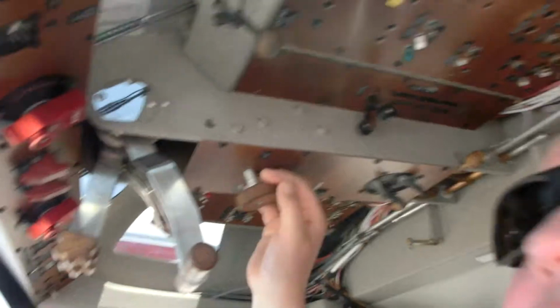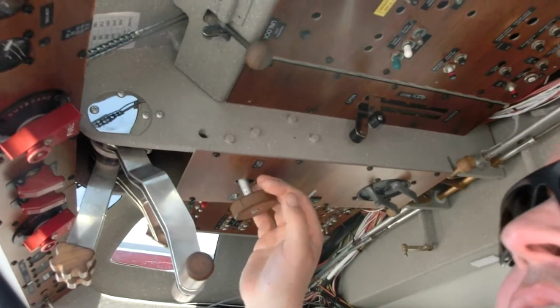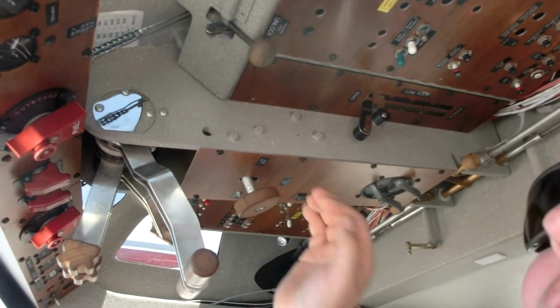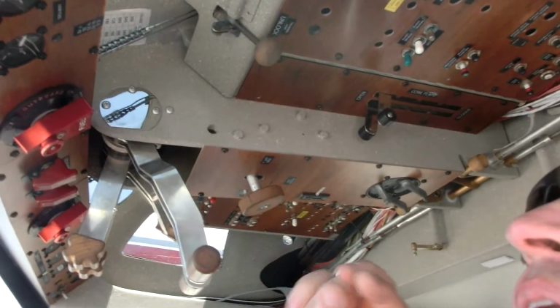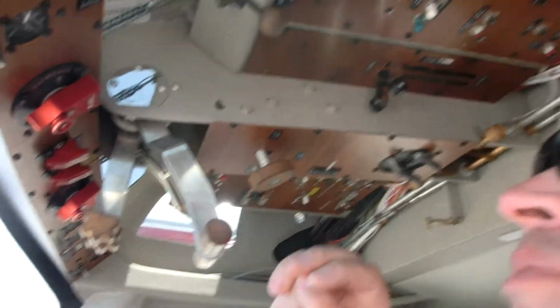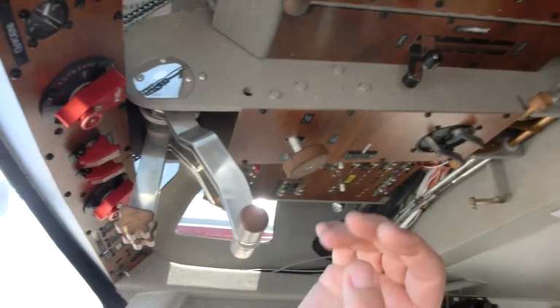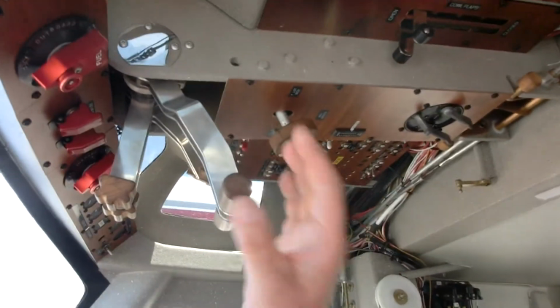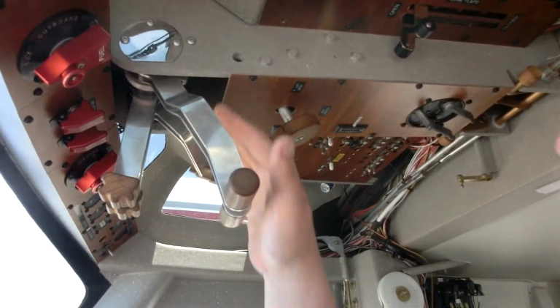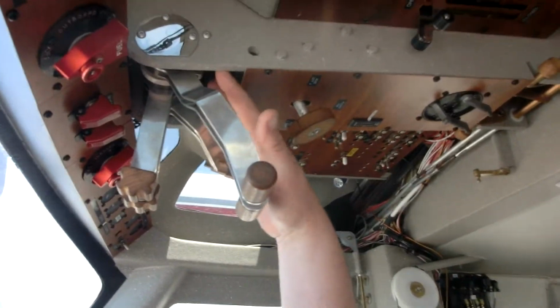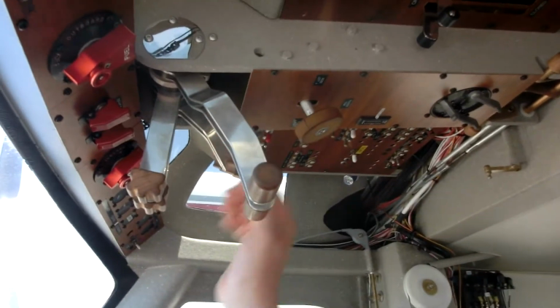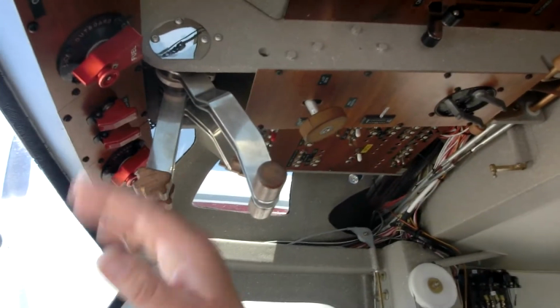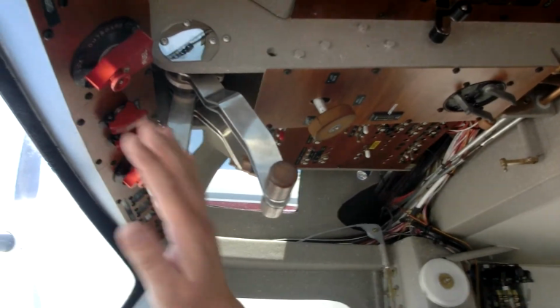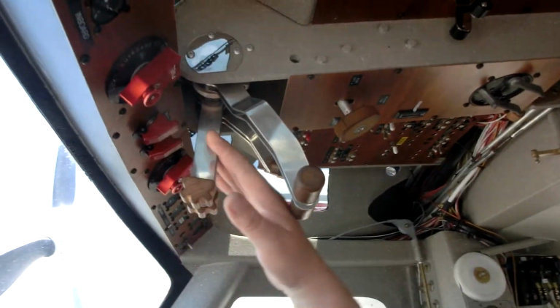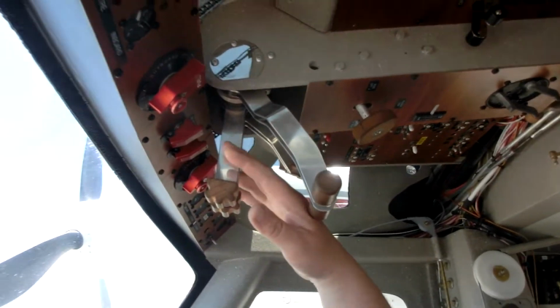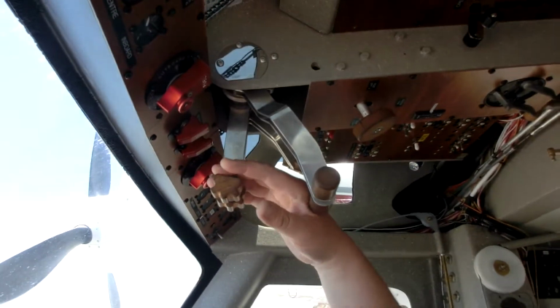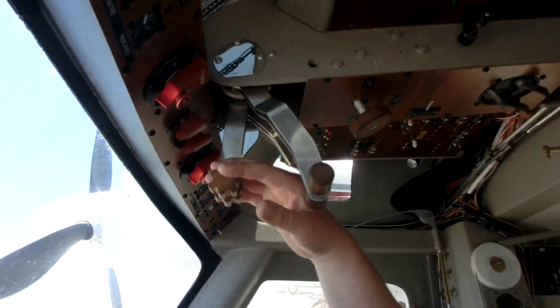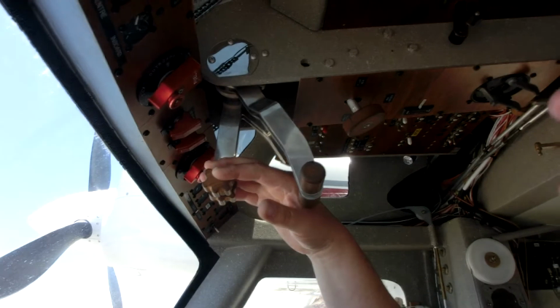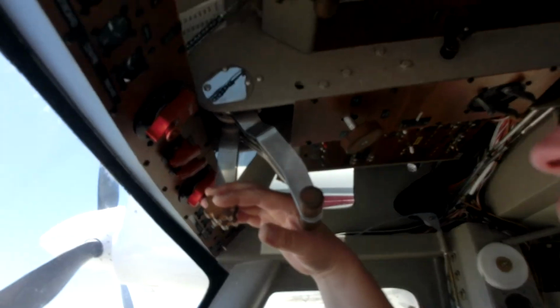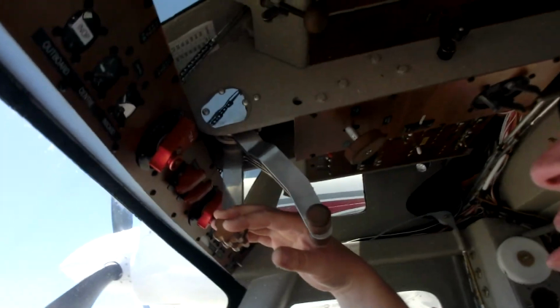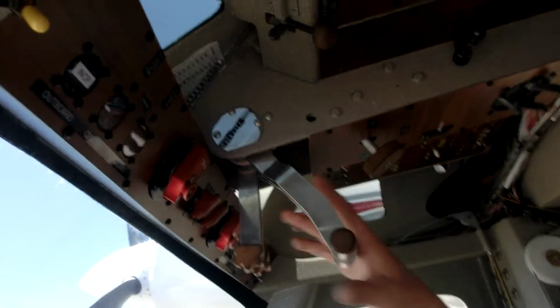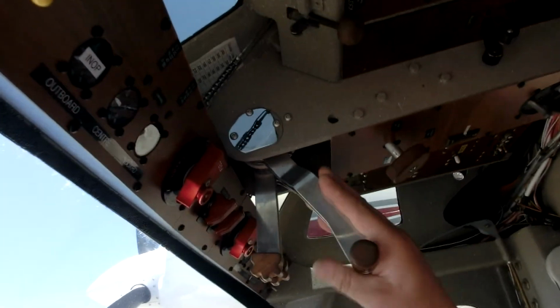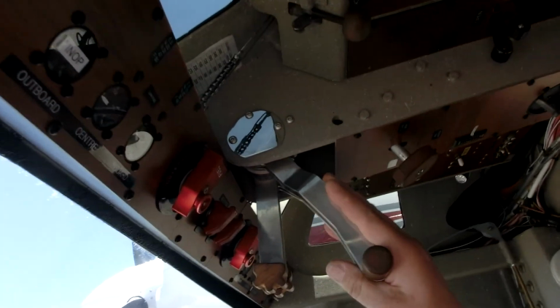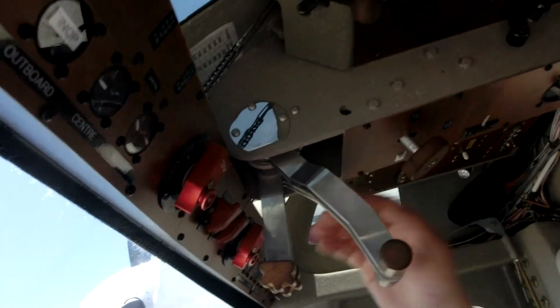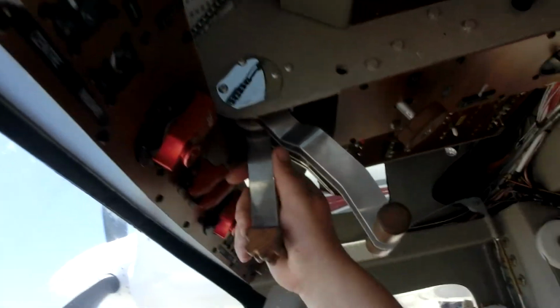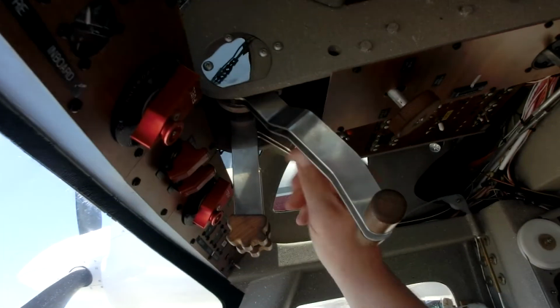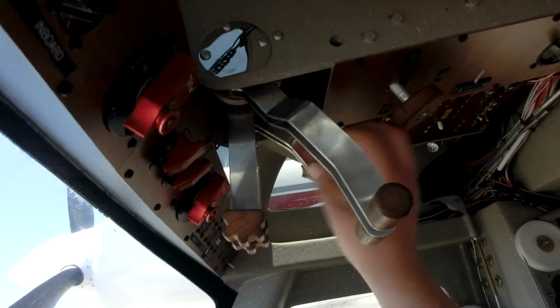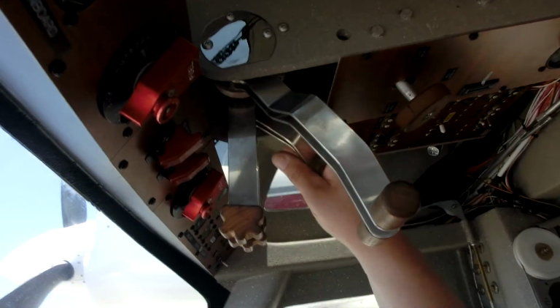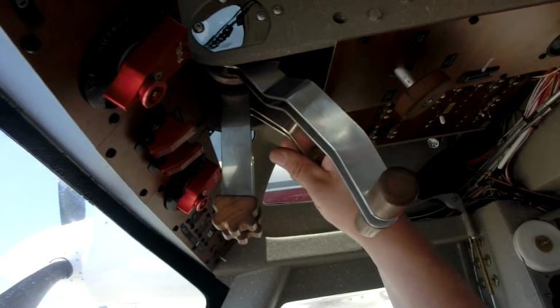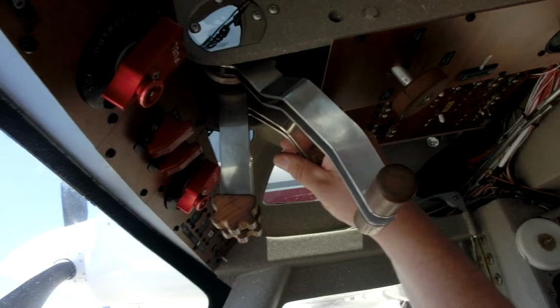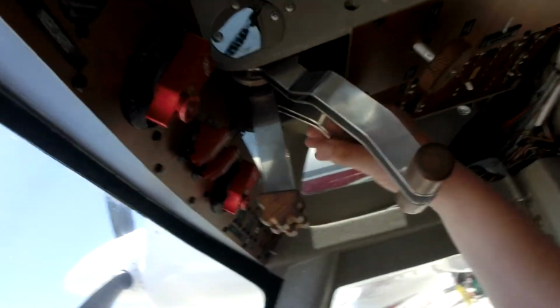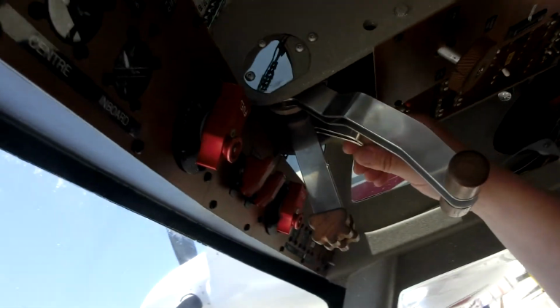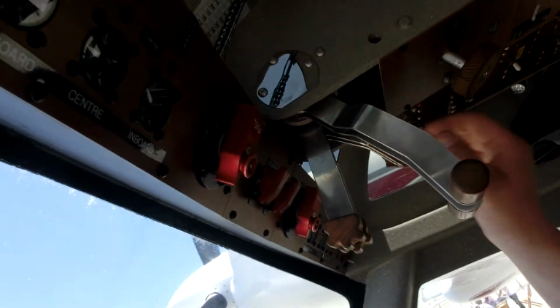So here we are in the cockpit. All of the engine controls and fuel management are controlled in the overhead. We've got throttle, prop control, and mixtures right here.